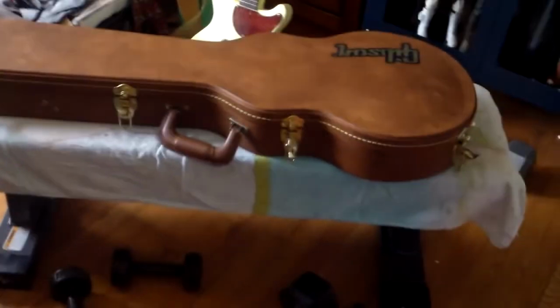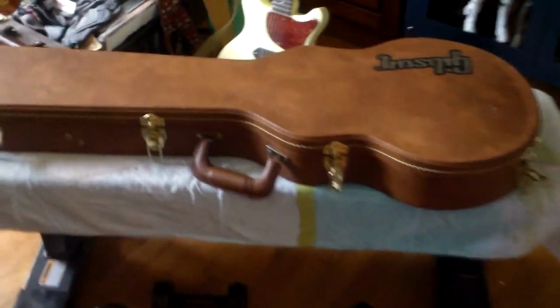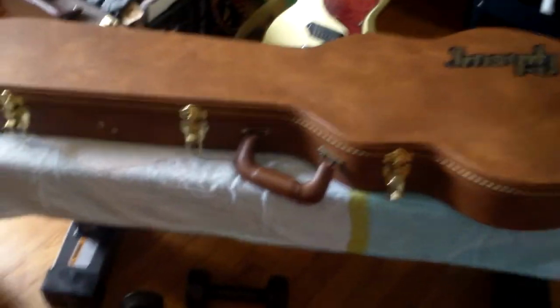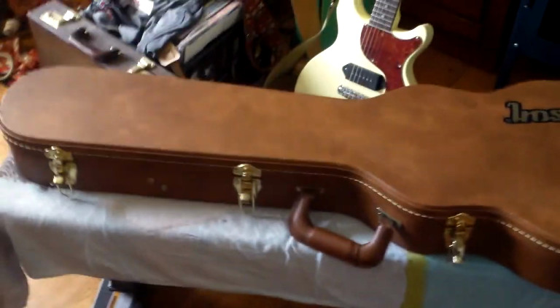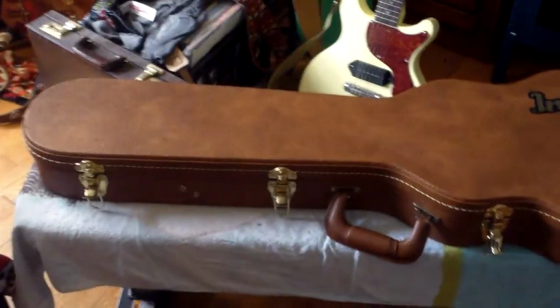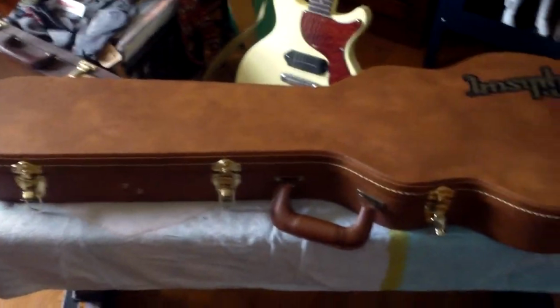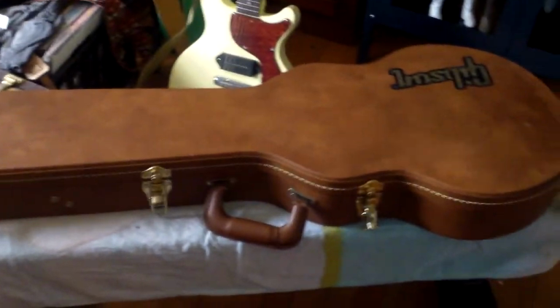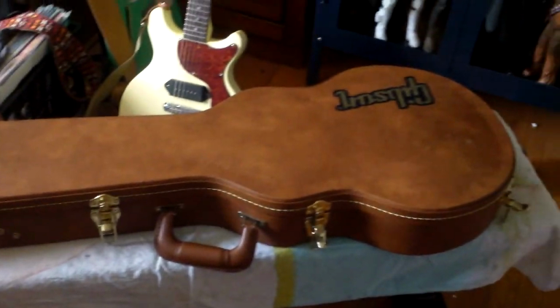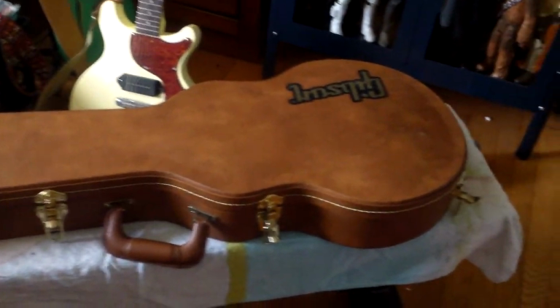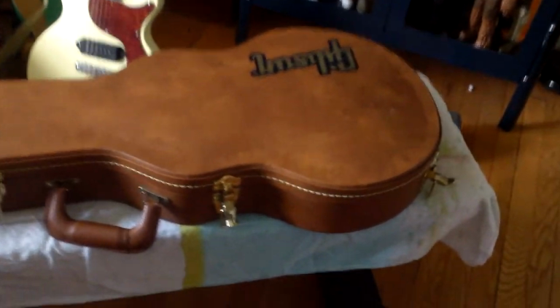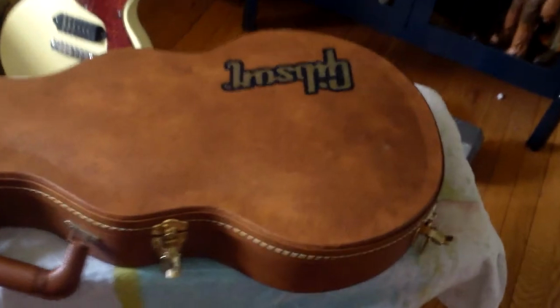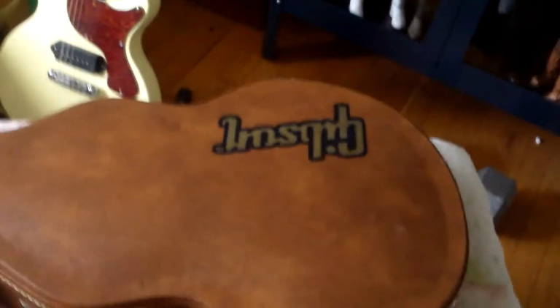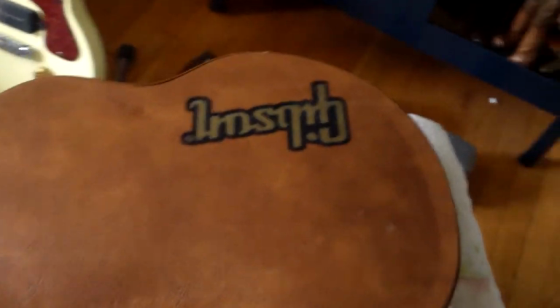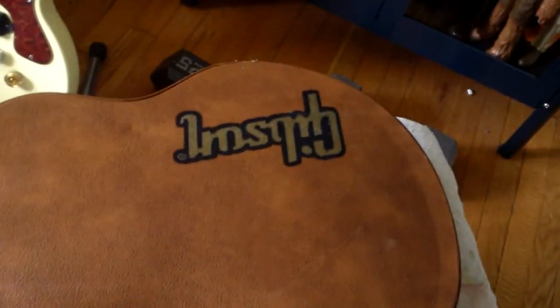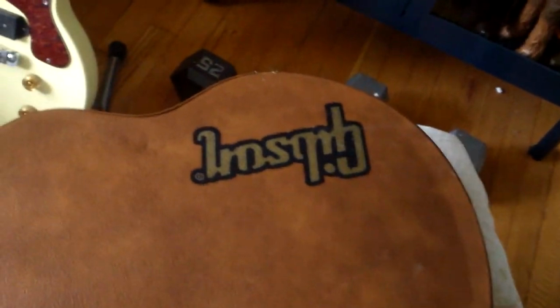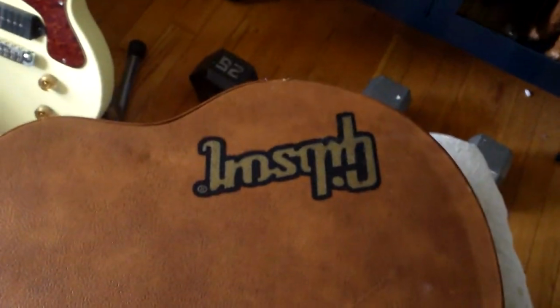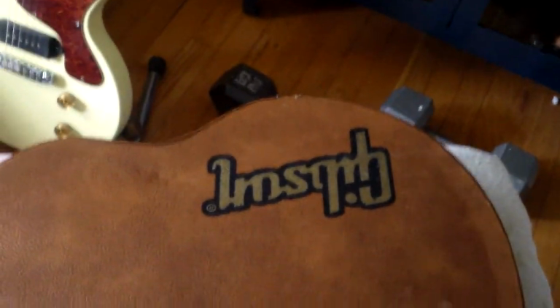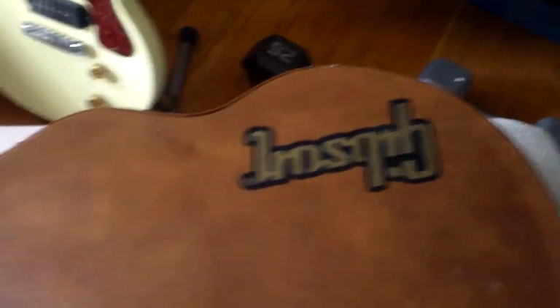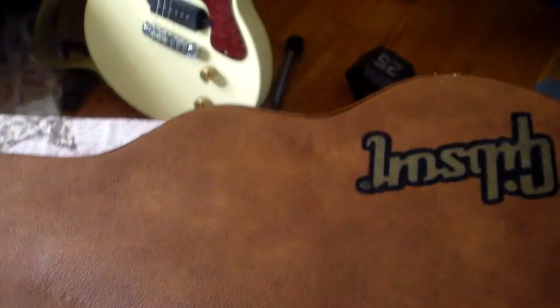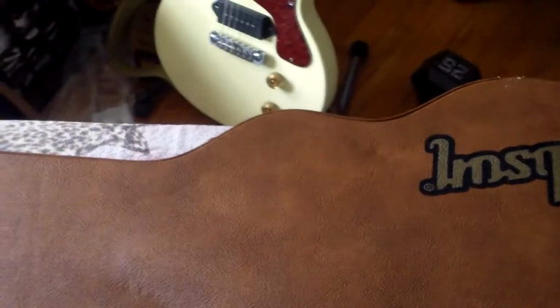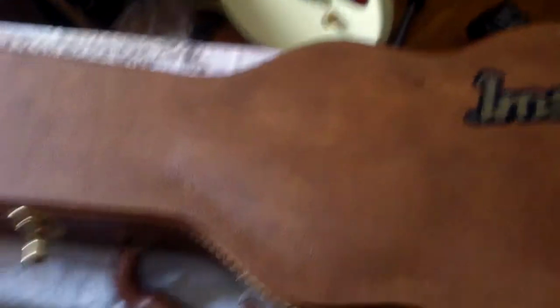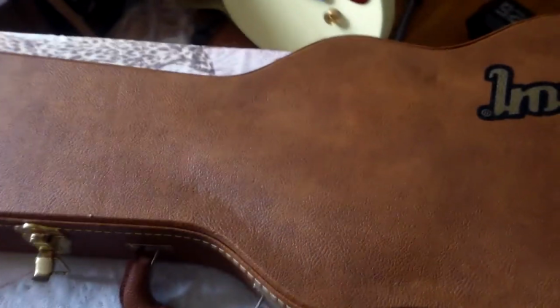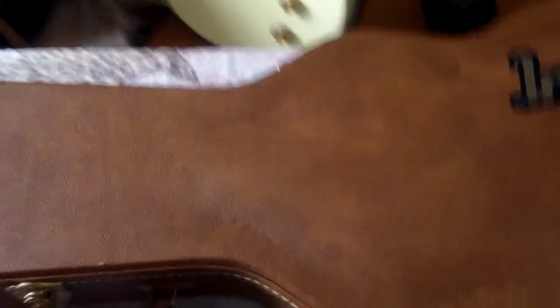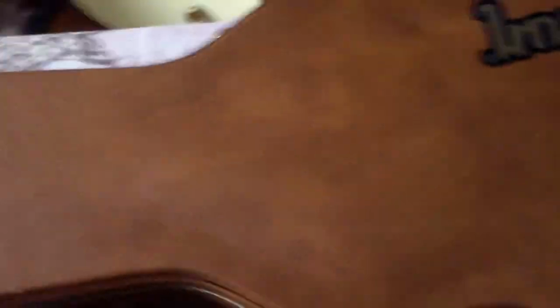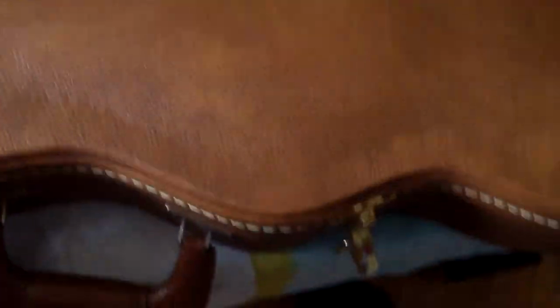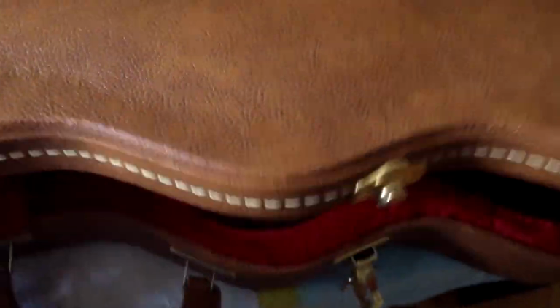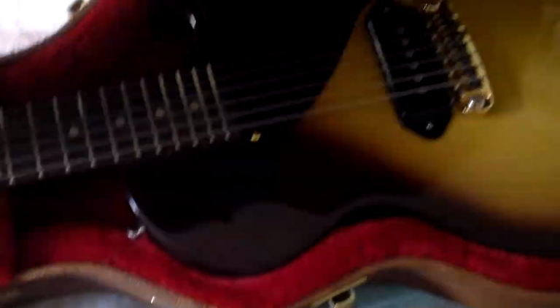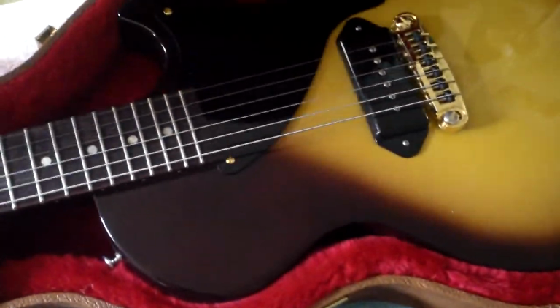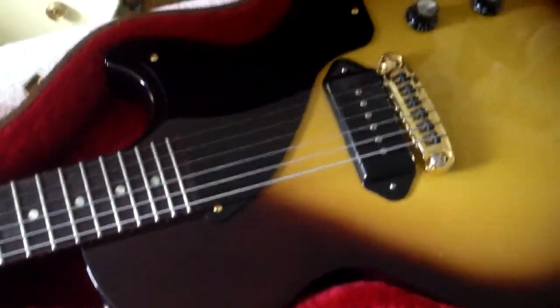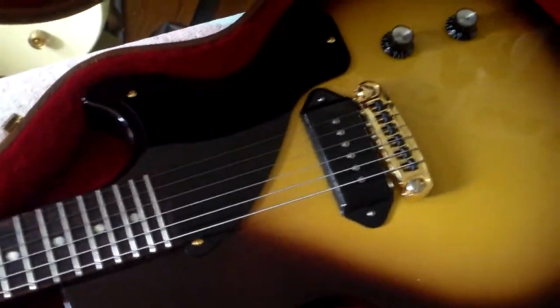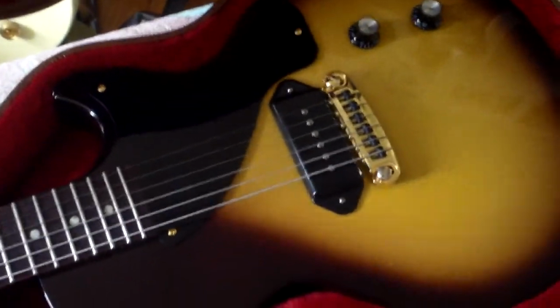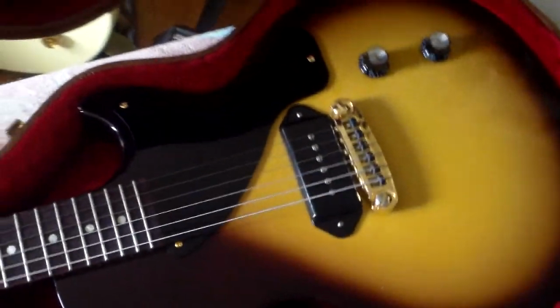What's this? Another case. It's a Gibson case. Doesn't say Gibson USA. Let's open it up. Ooooh.